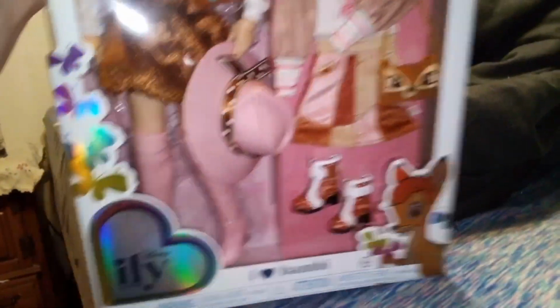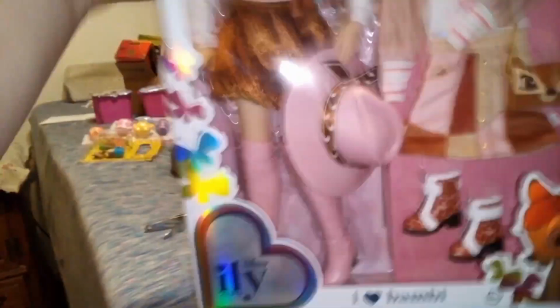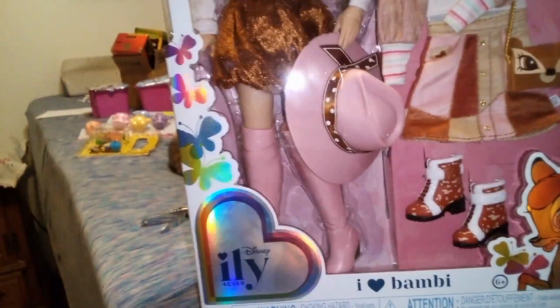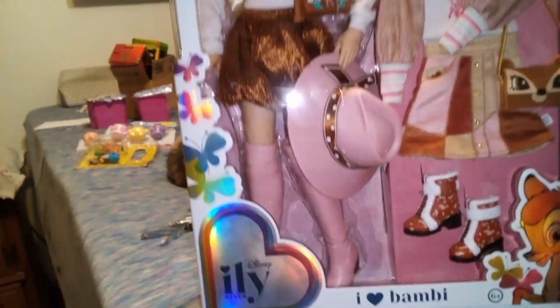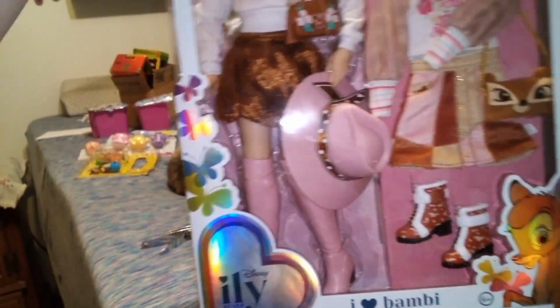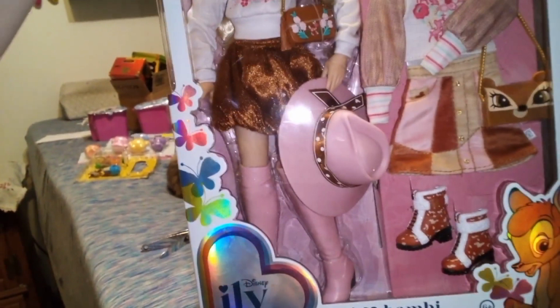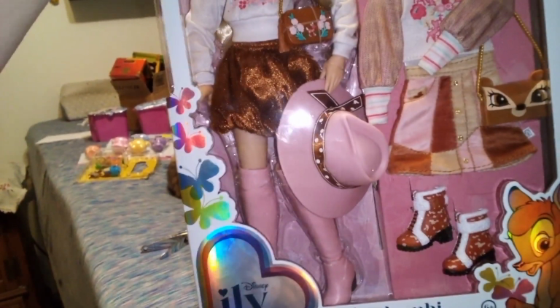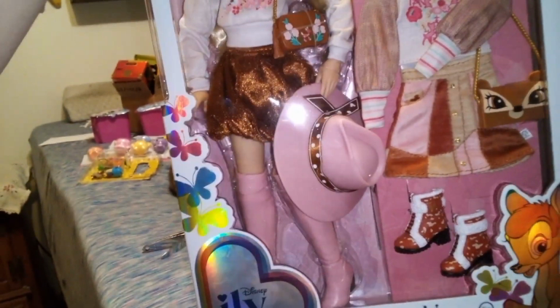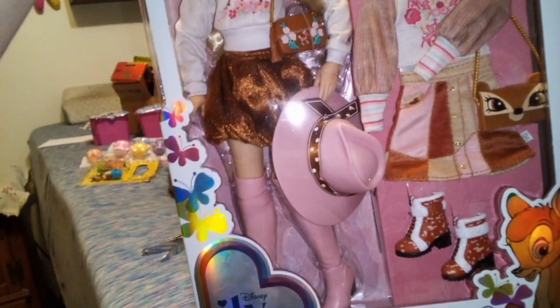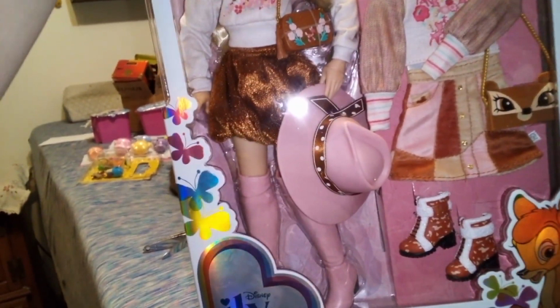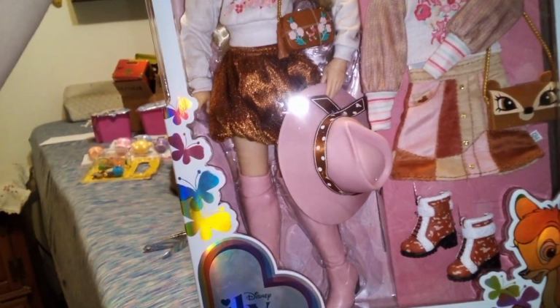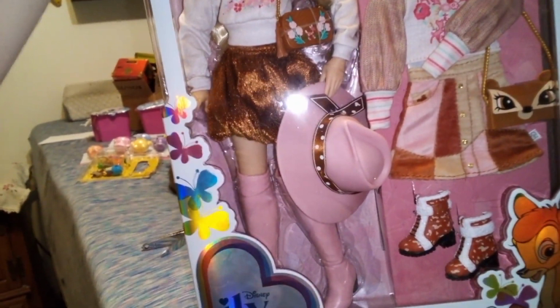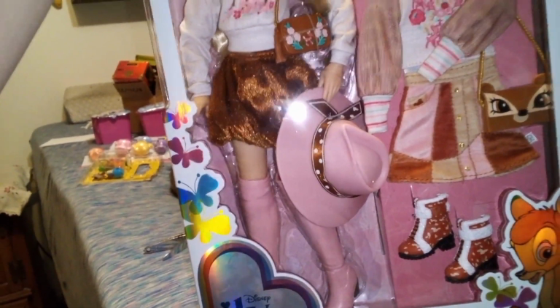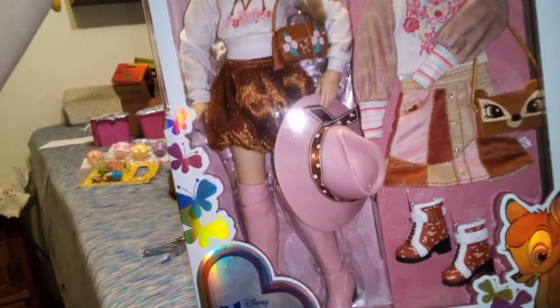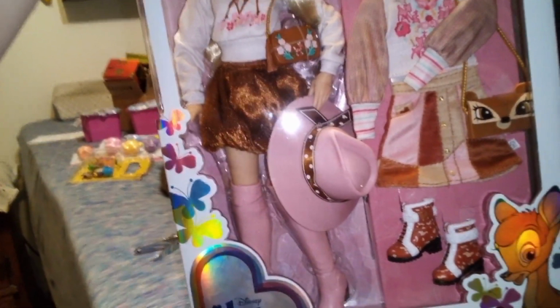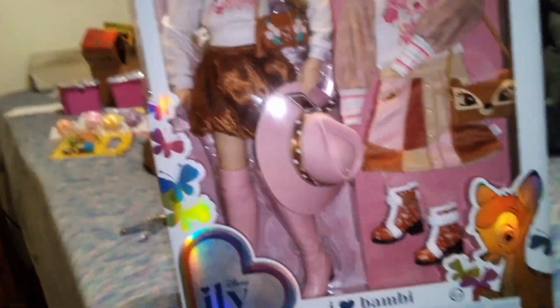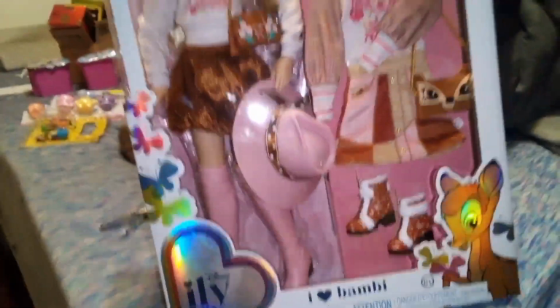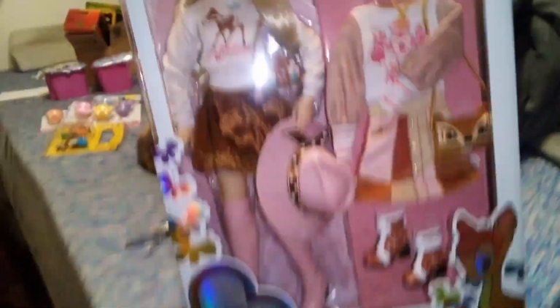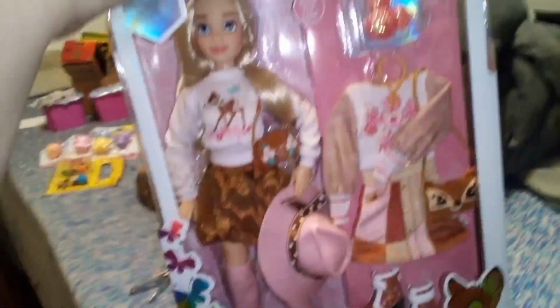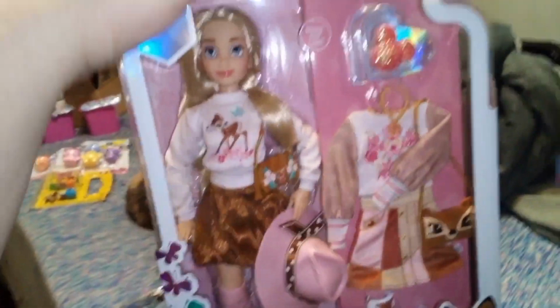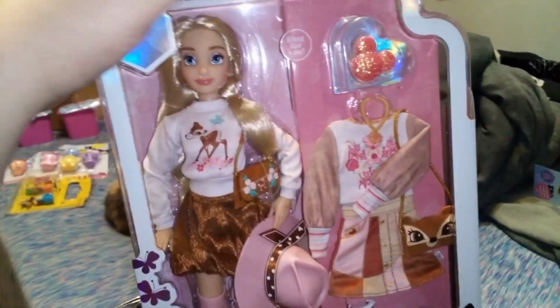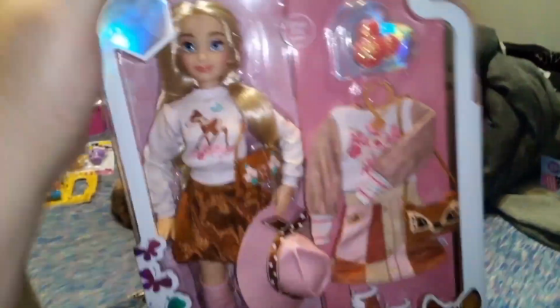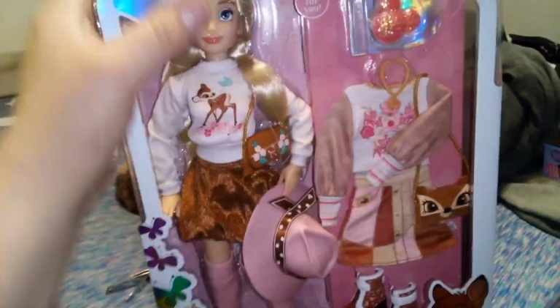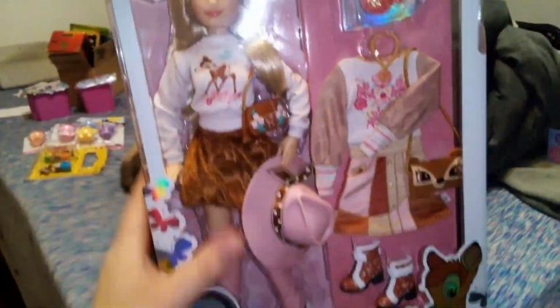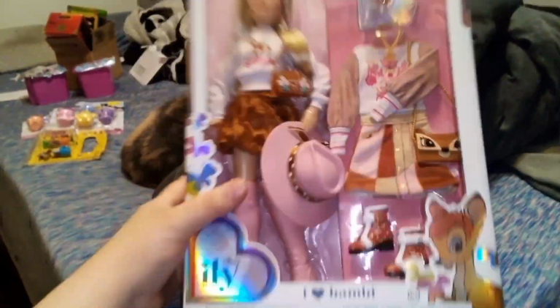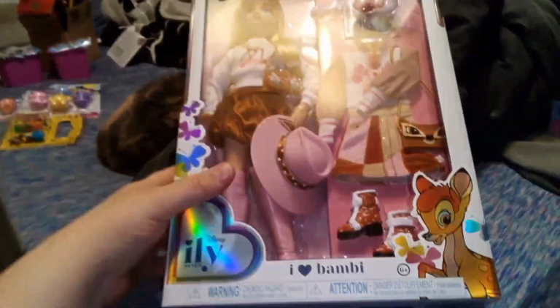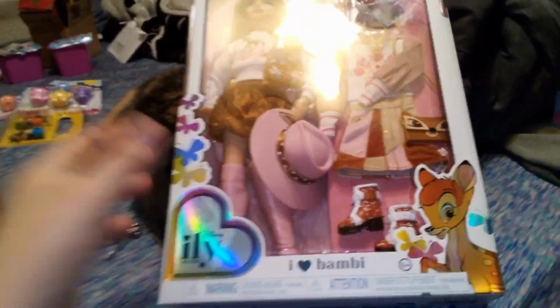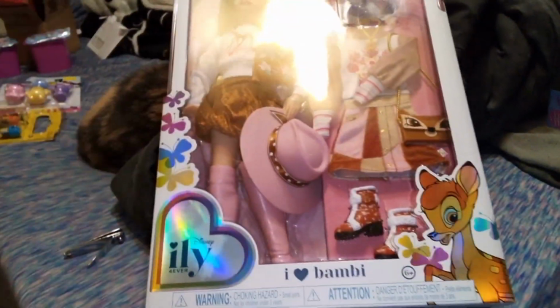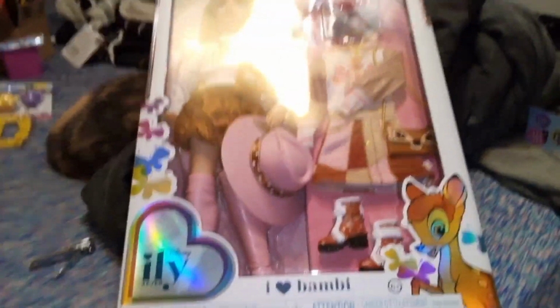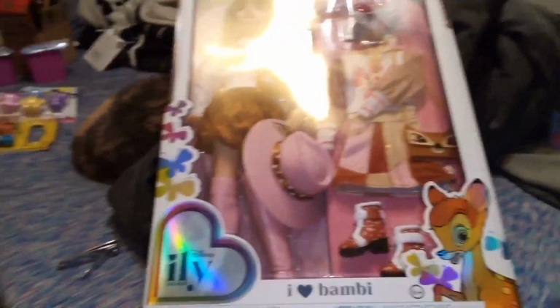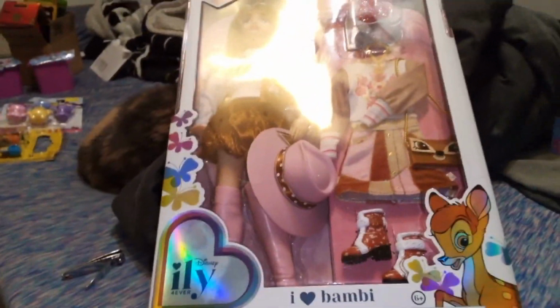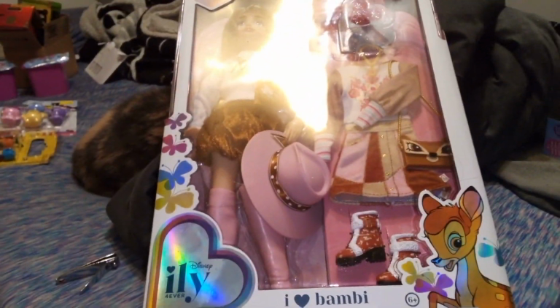I think I've babbled enough about this doll — let me go ahead and get her out of her box and we'll take a closer look at her and her pieces. Be right back.